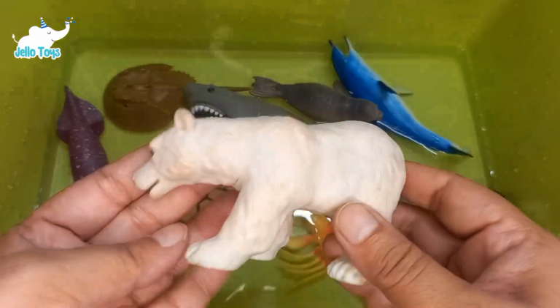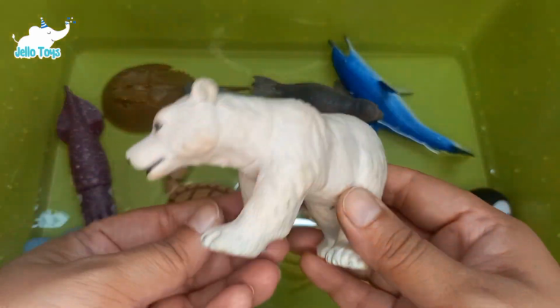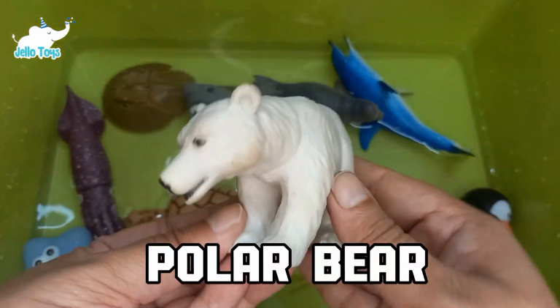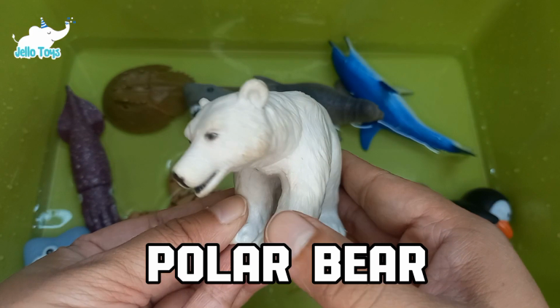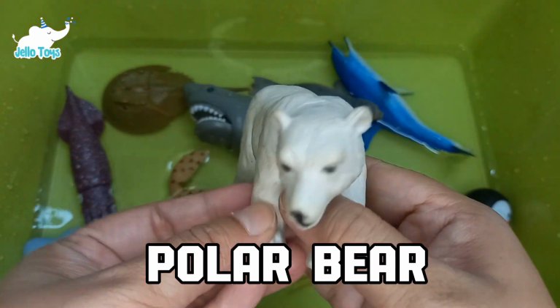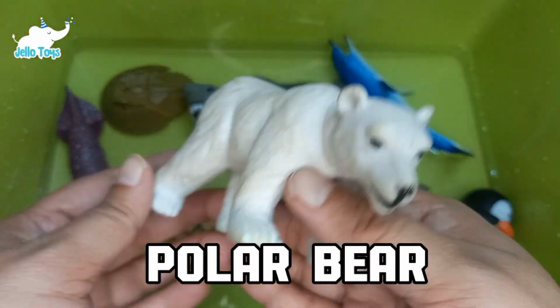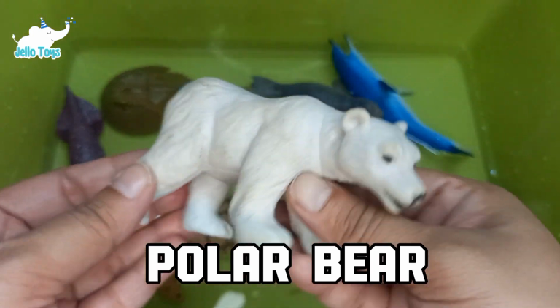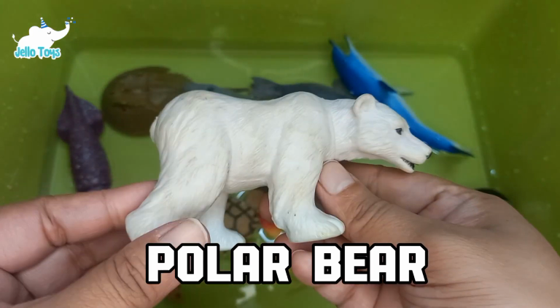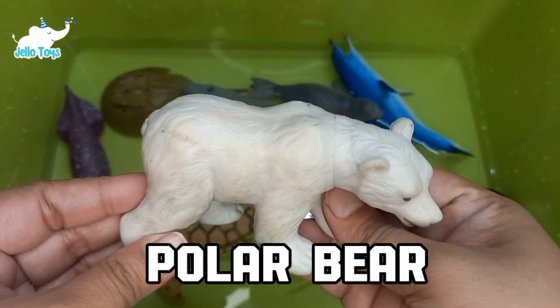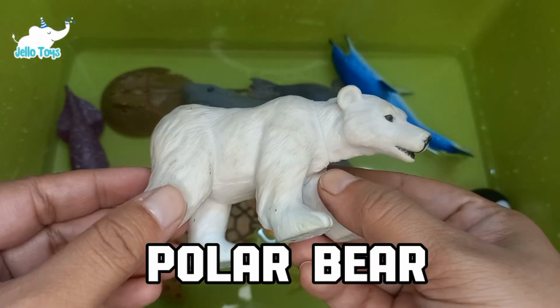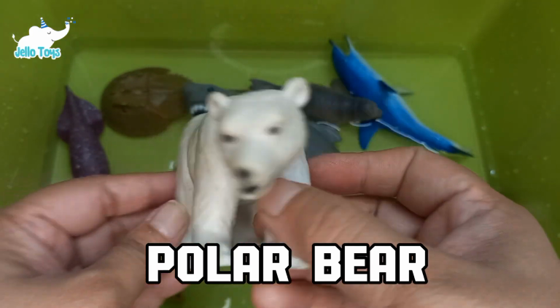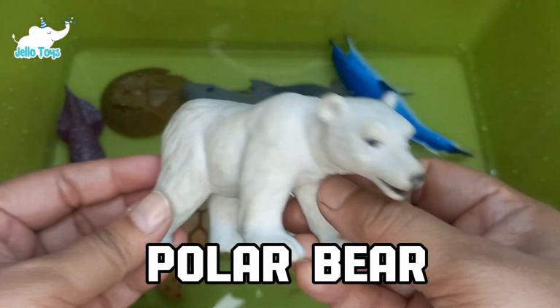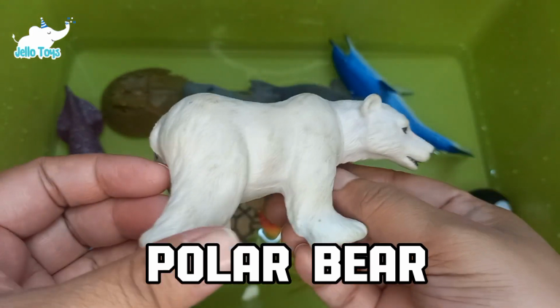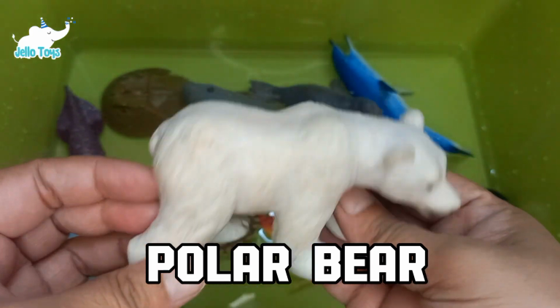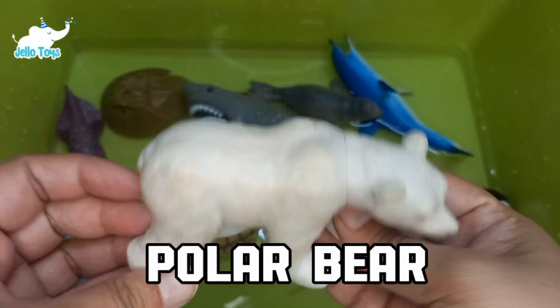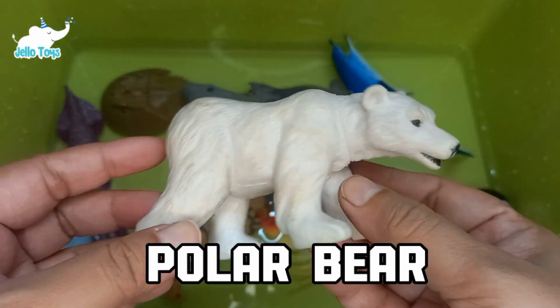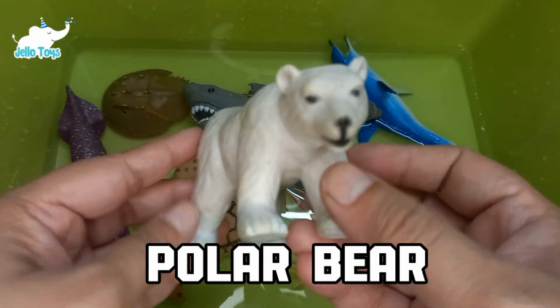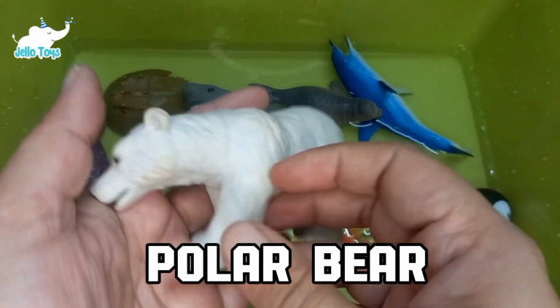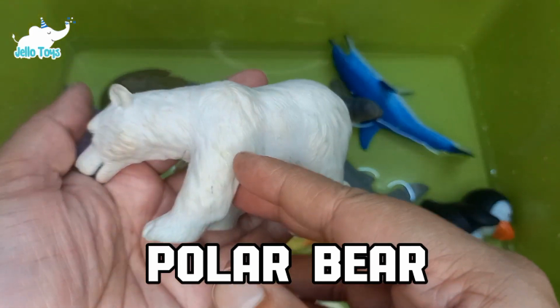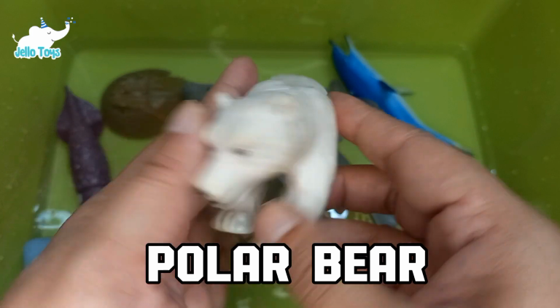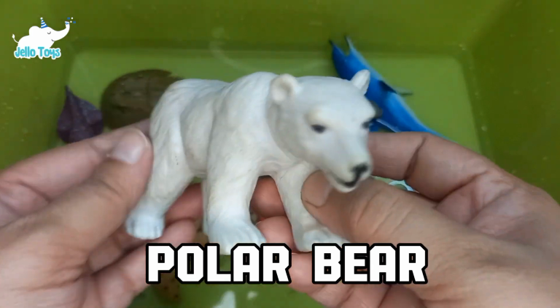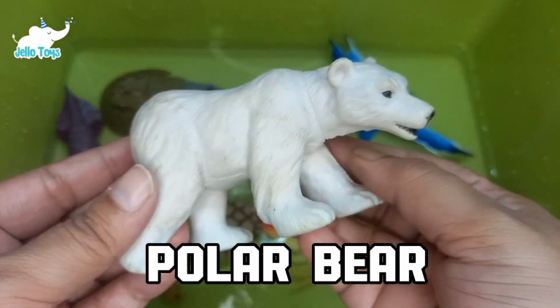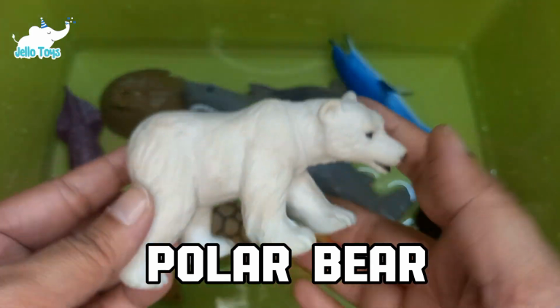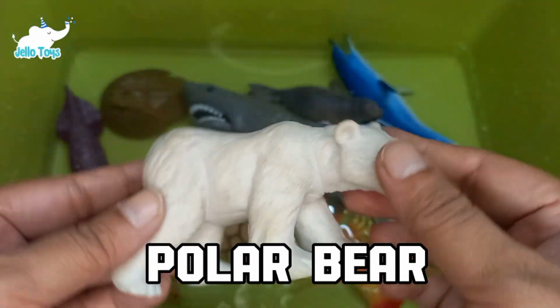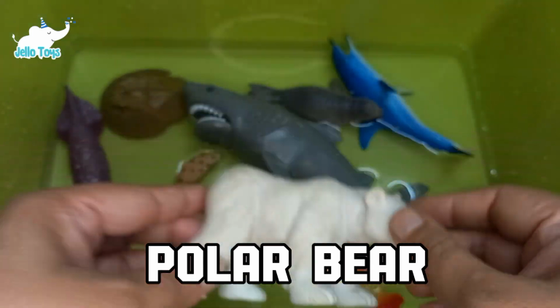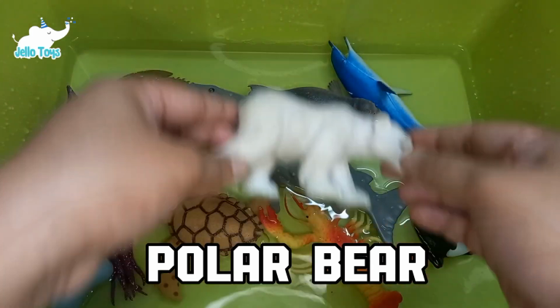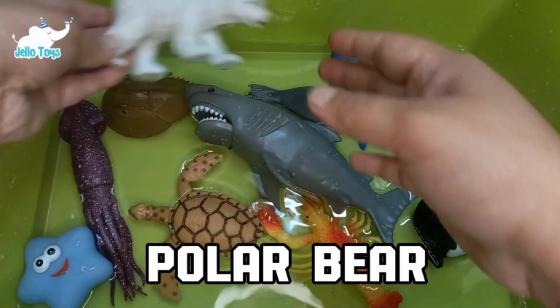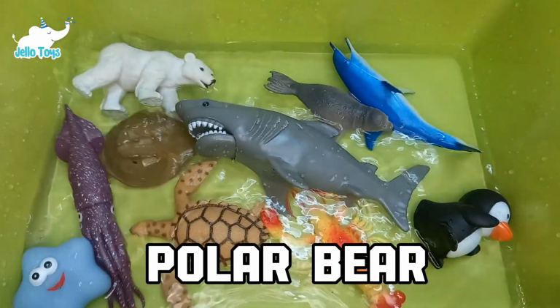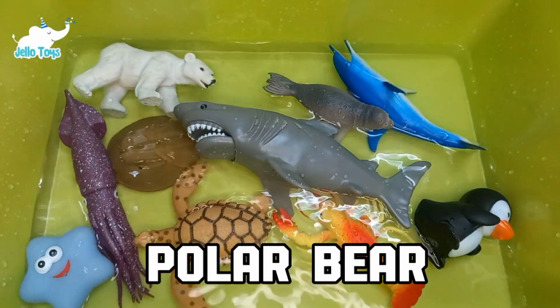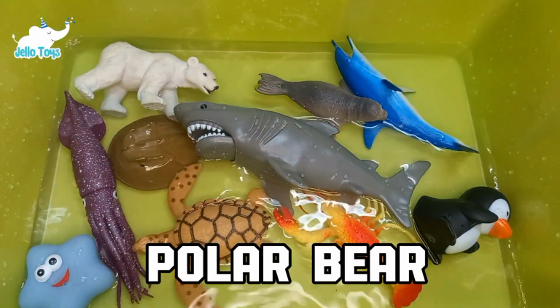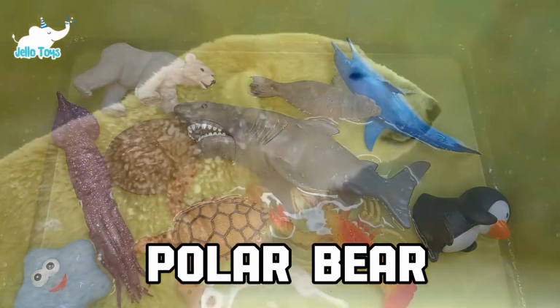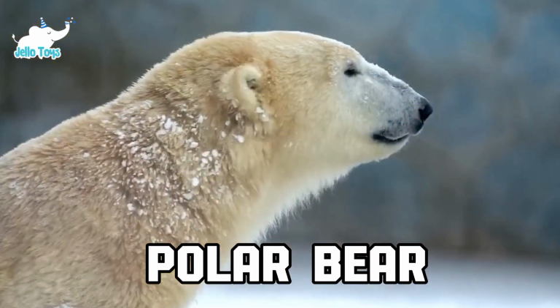Polar bears are excellent swimmers and can swim for long distances. They are the largest land carnivores and are superbly adapted to life in icy conditions.